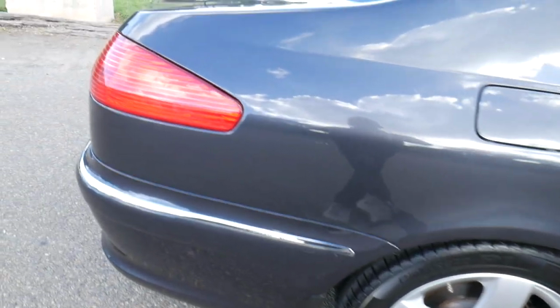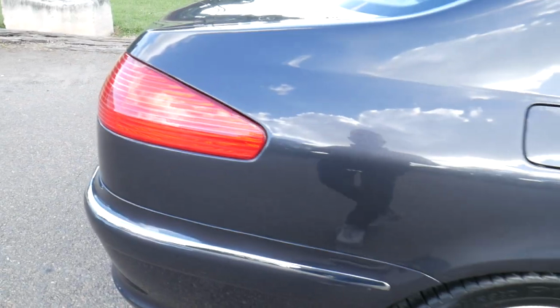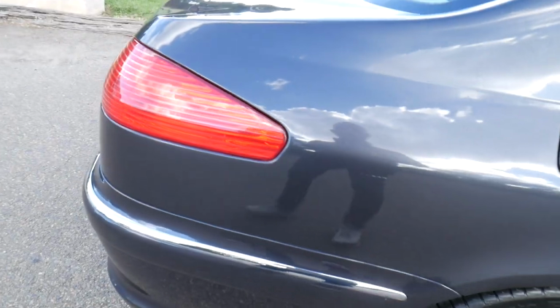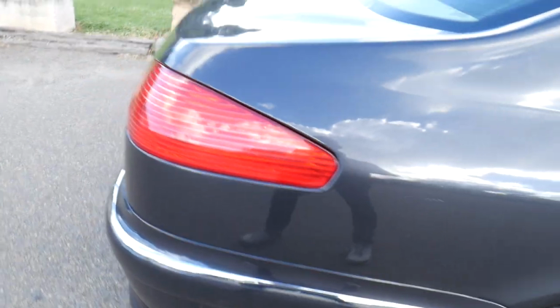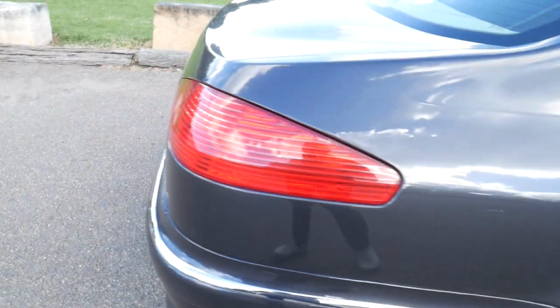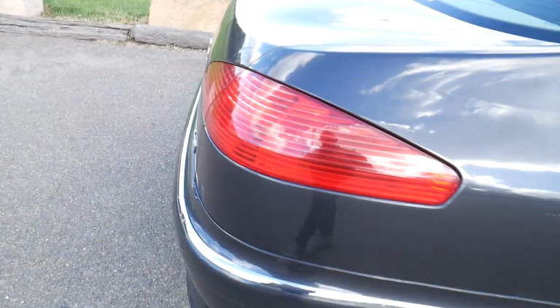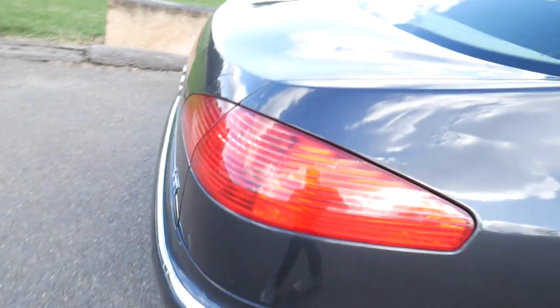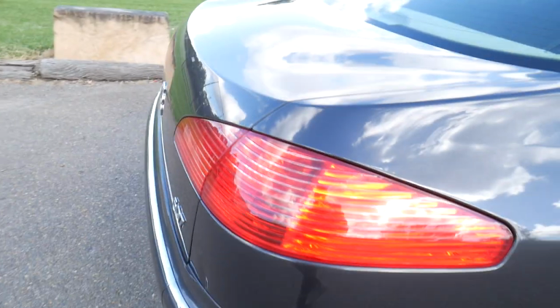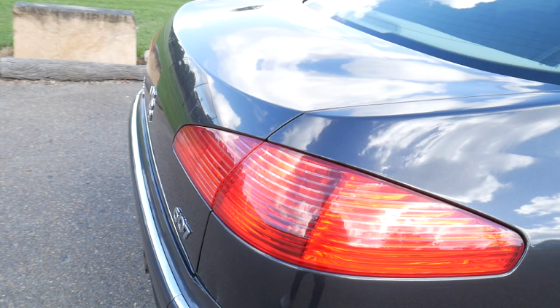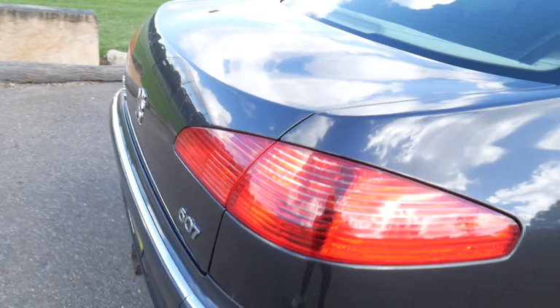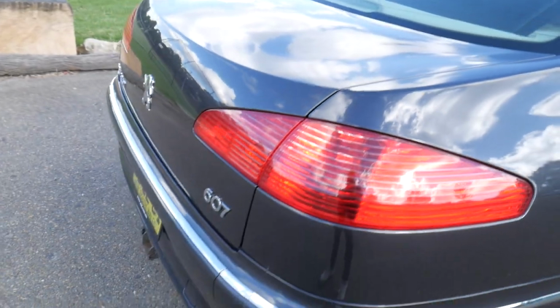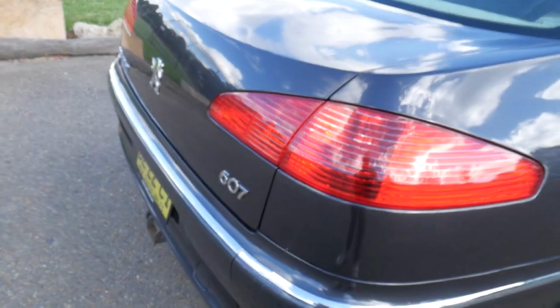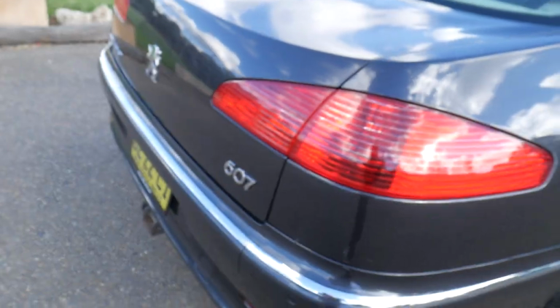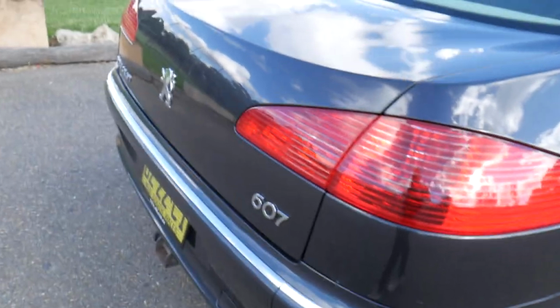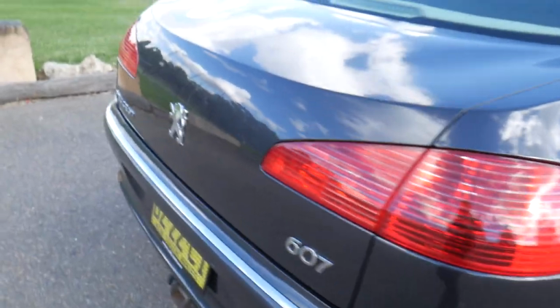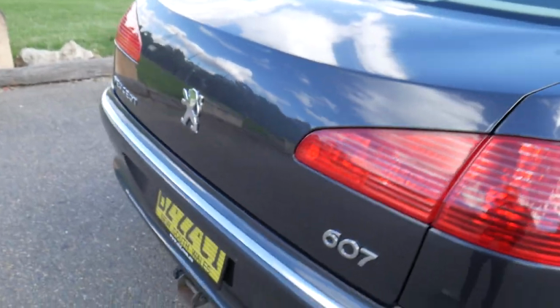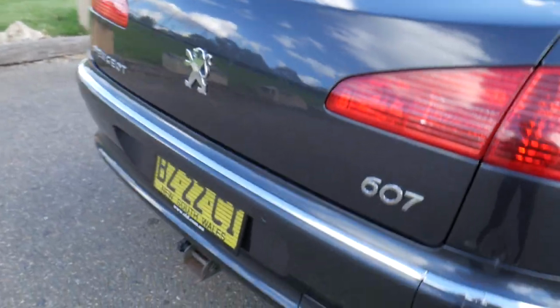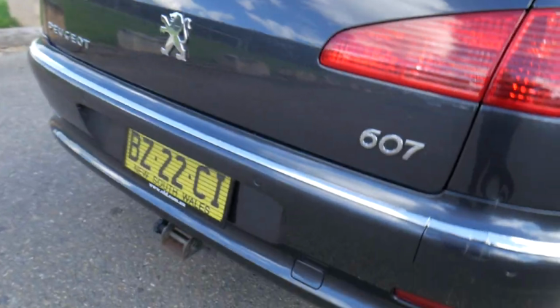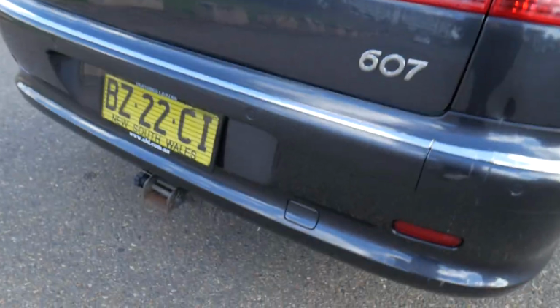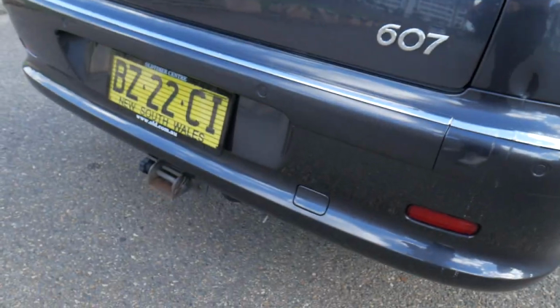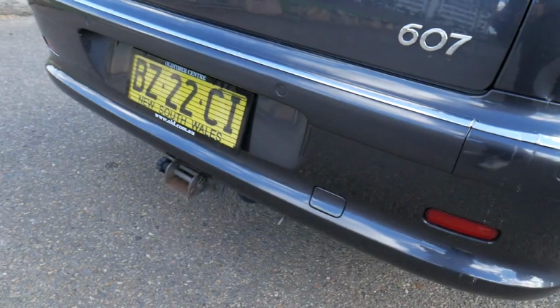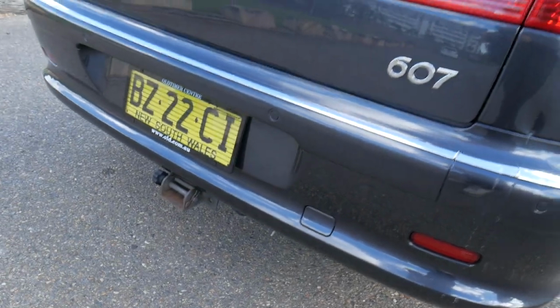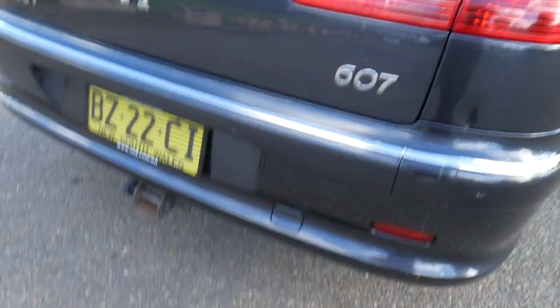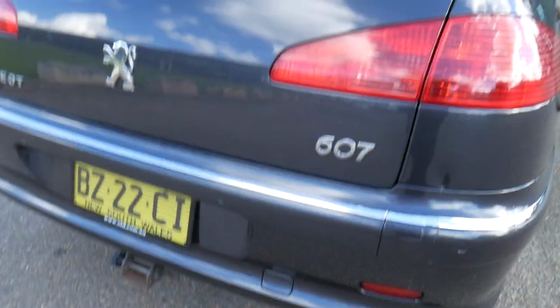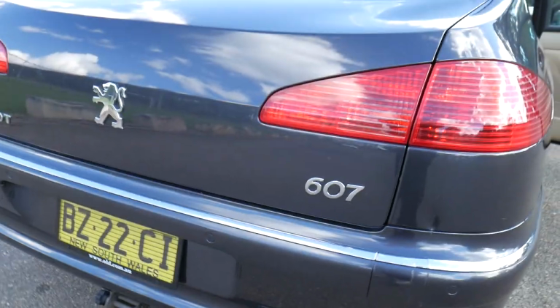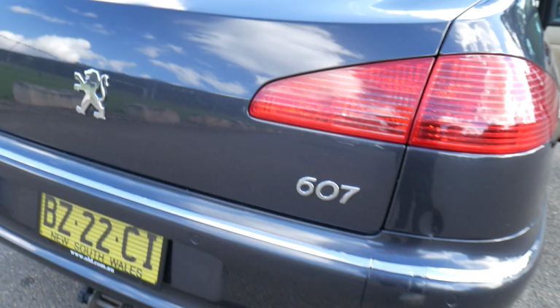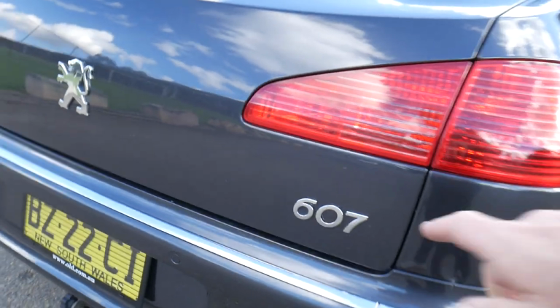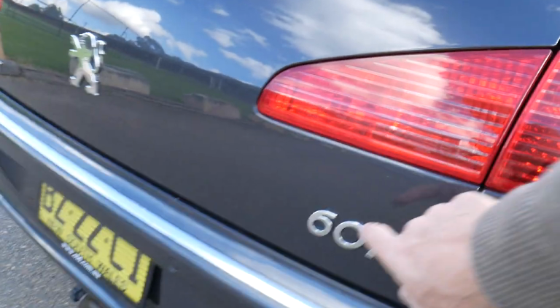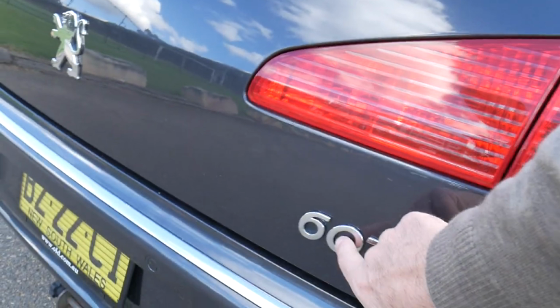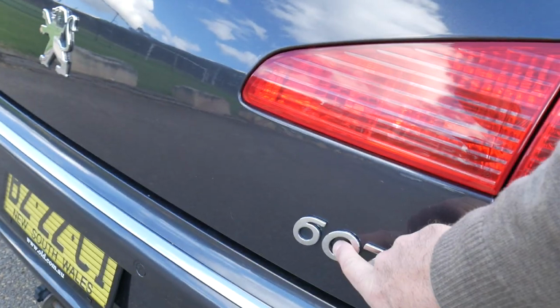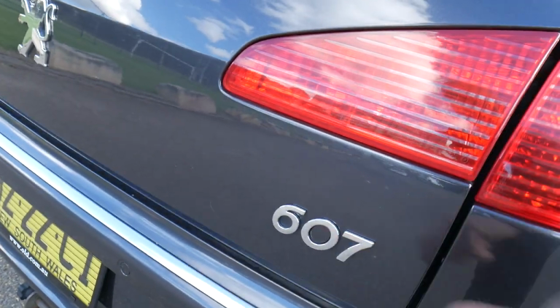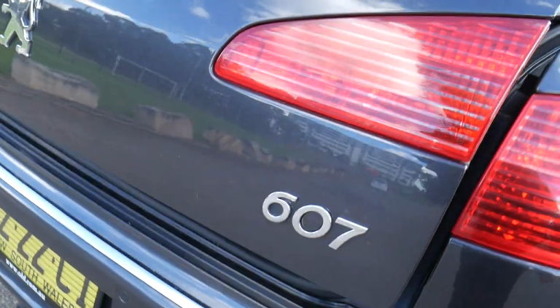The alloy wheels are nice and the paintwork is lovely — we haven't buffed it or anything like that. Somebody has even had a tow bar put on many years ago.